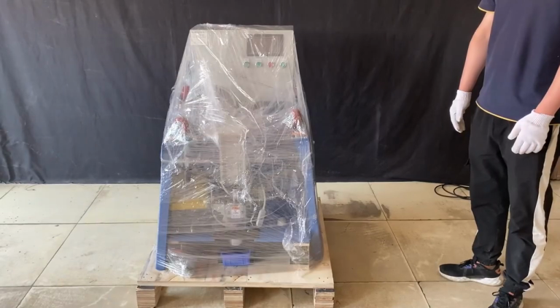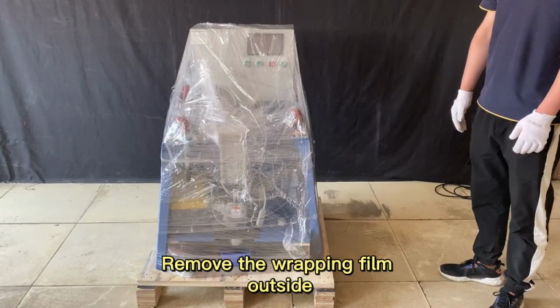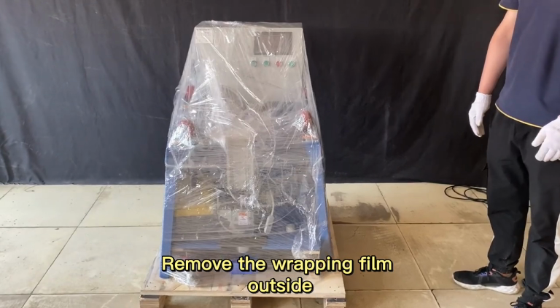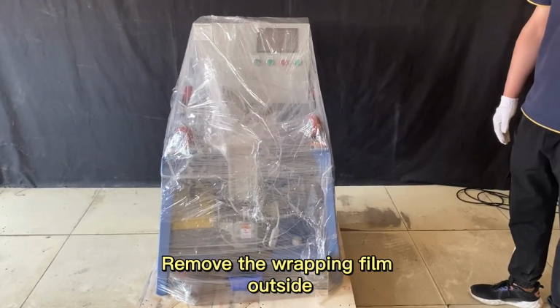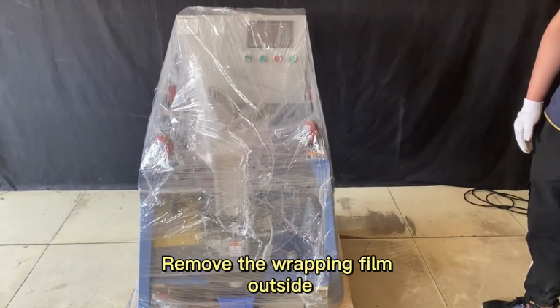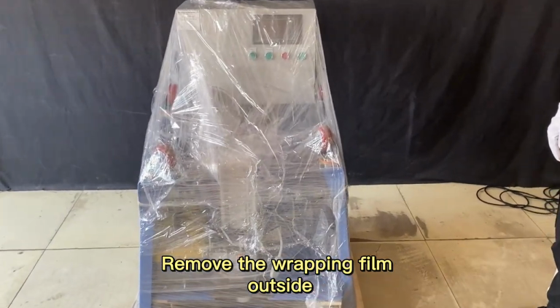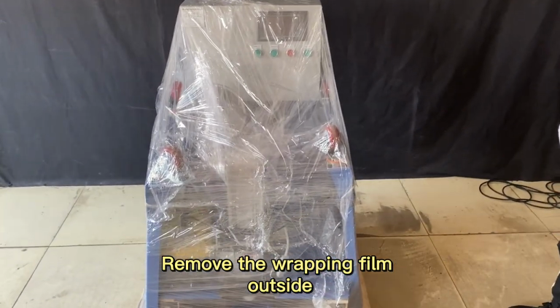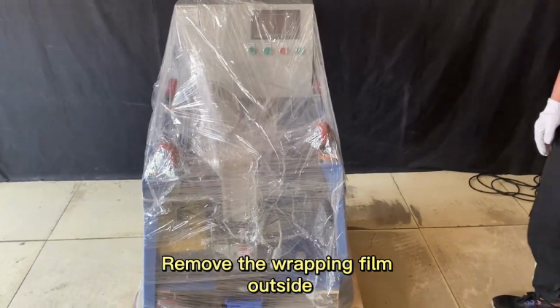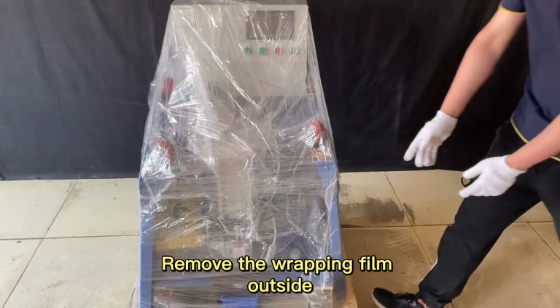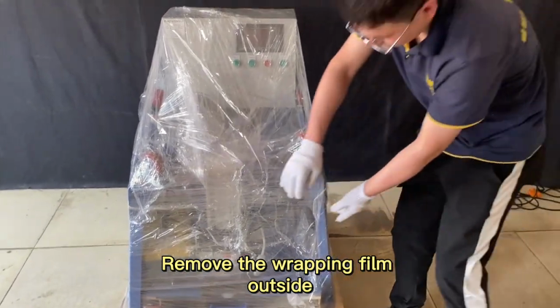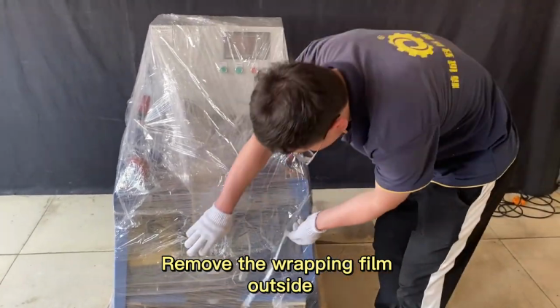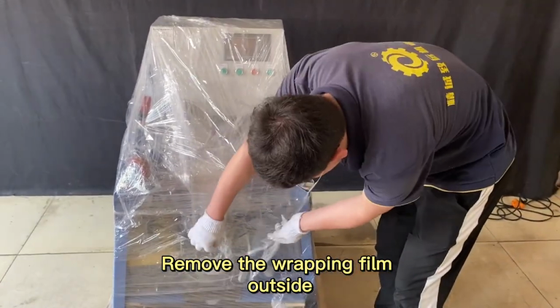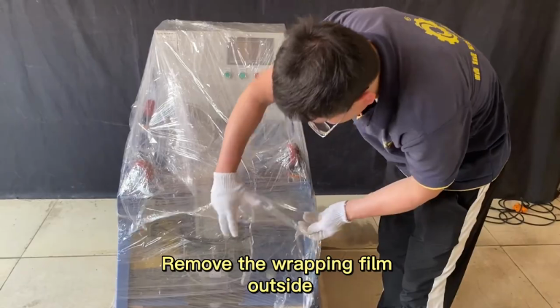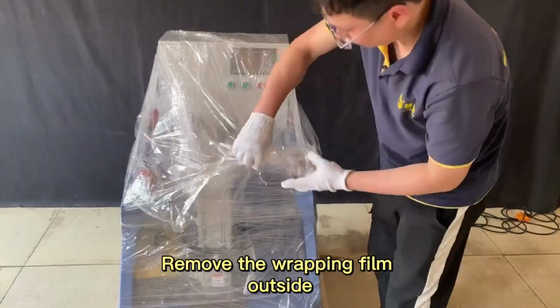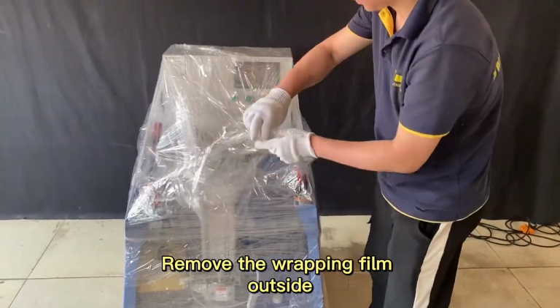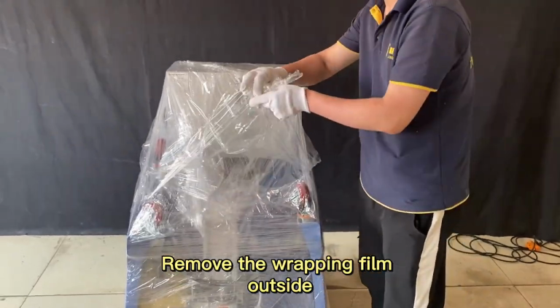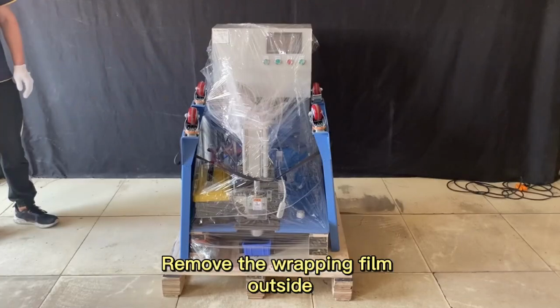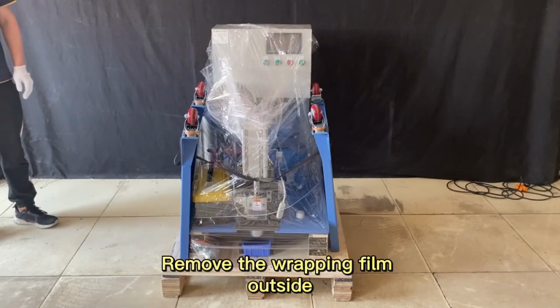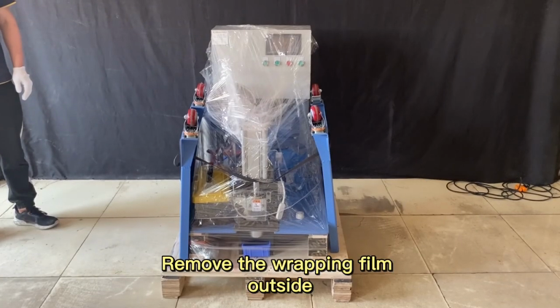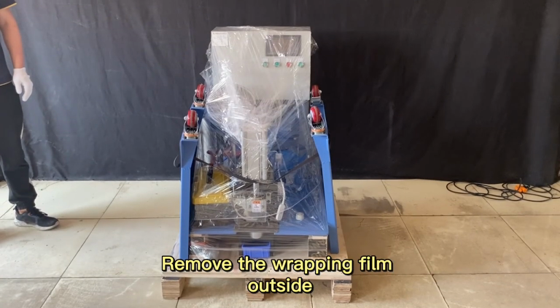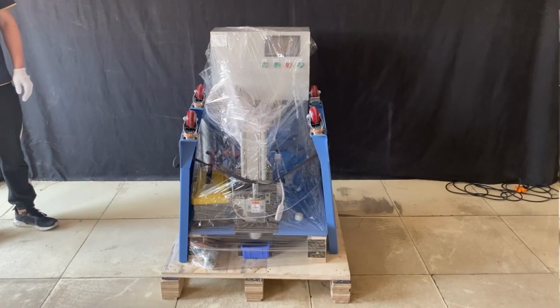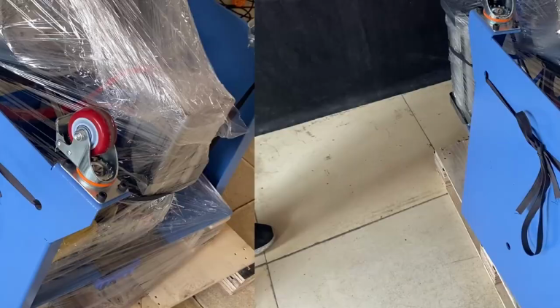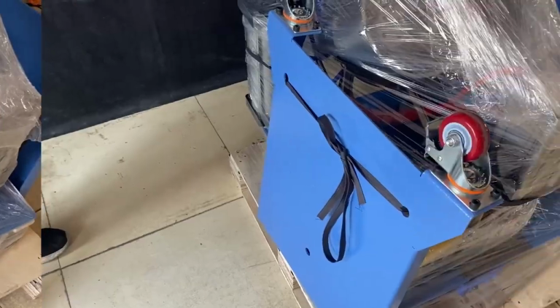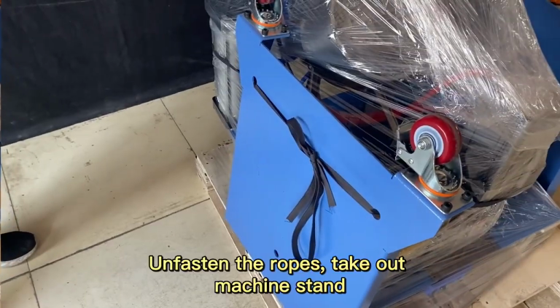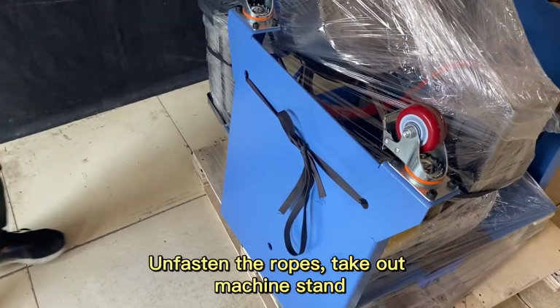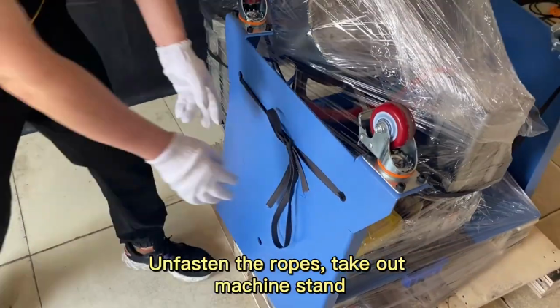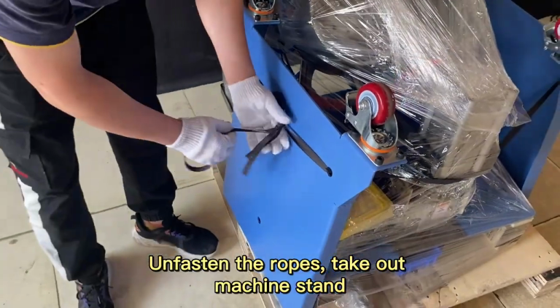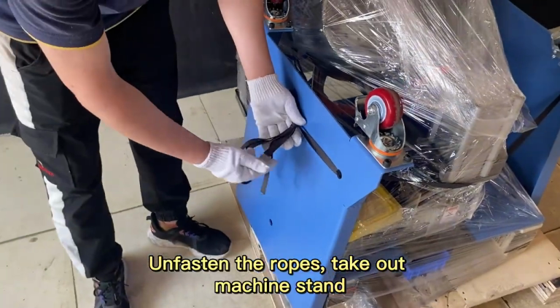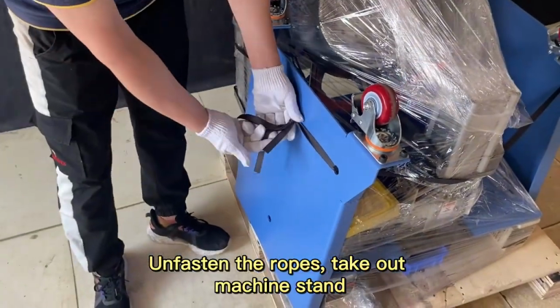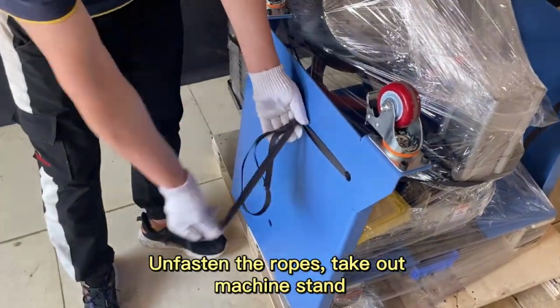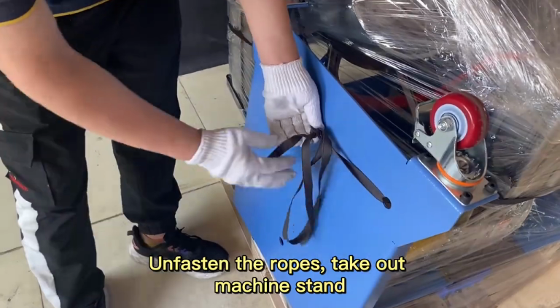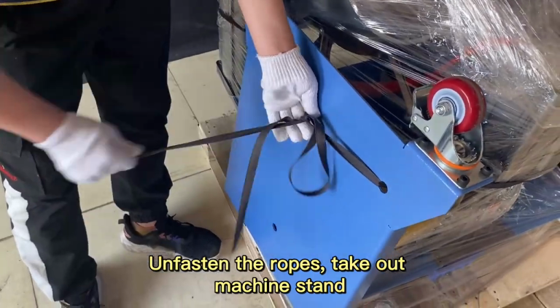Remove the wrapping film outside, unfasten the ropes, and take out the machine stand.